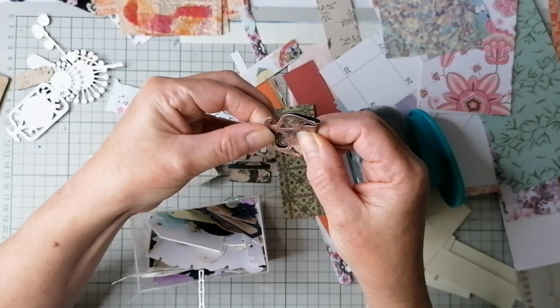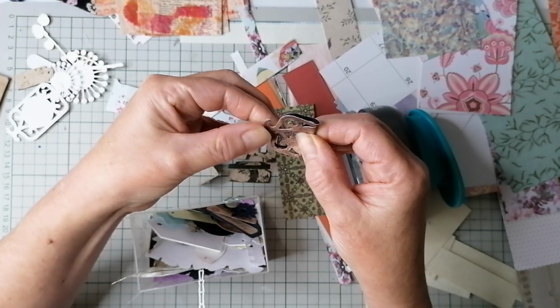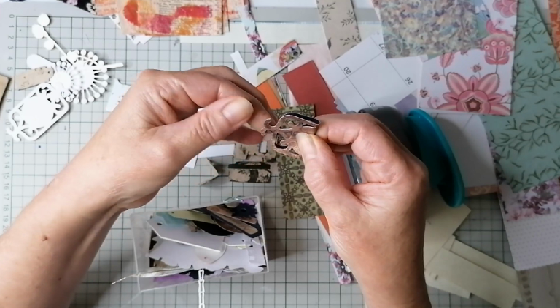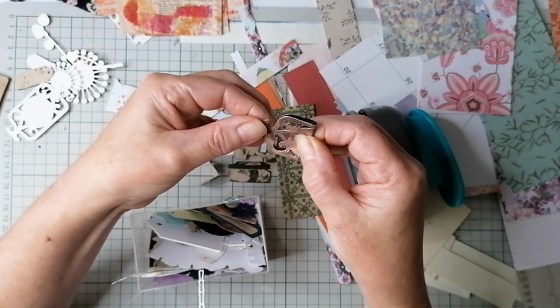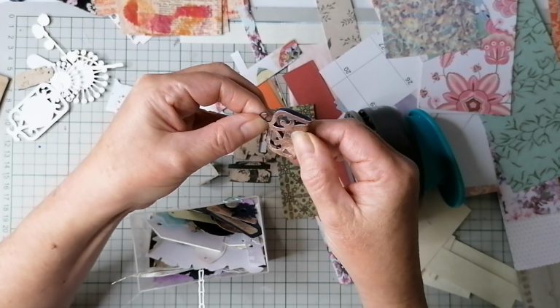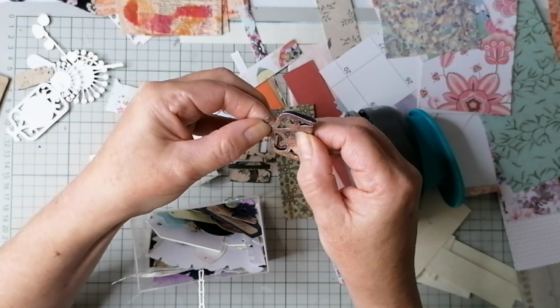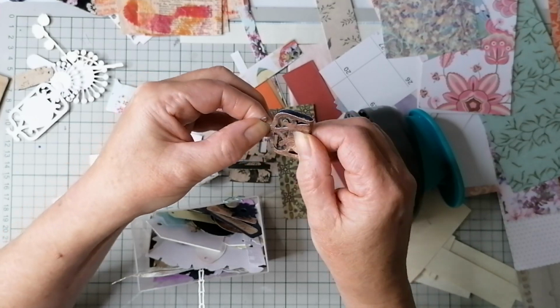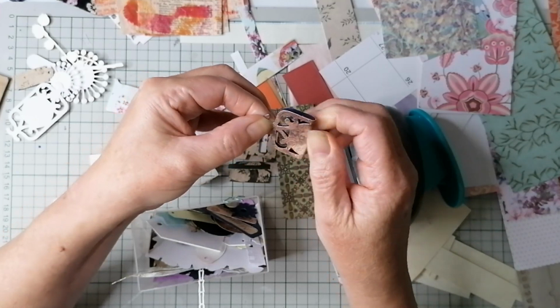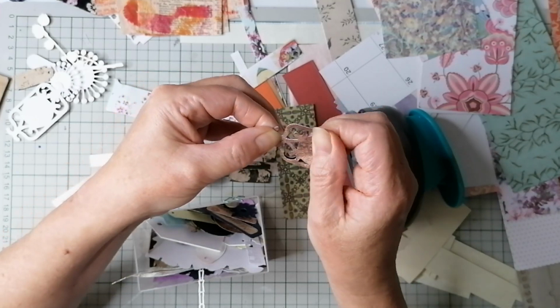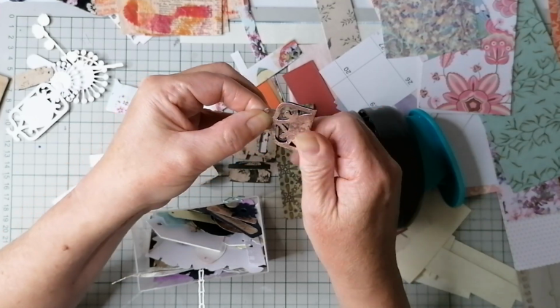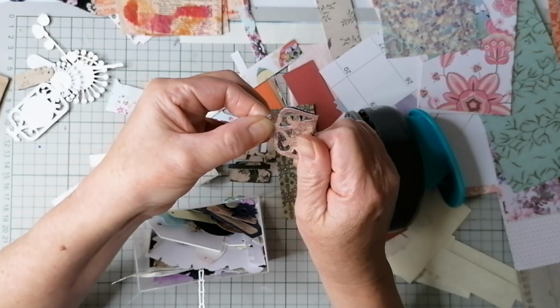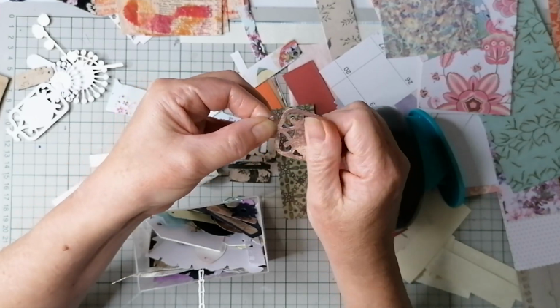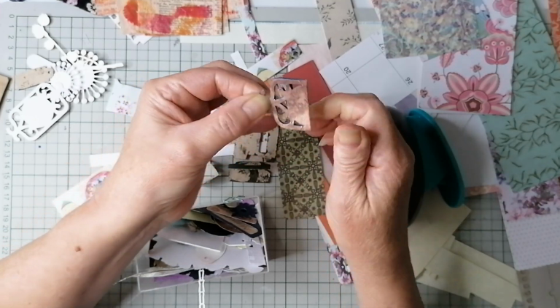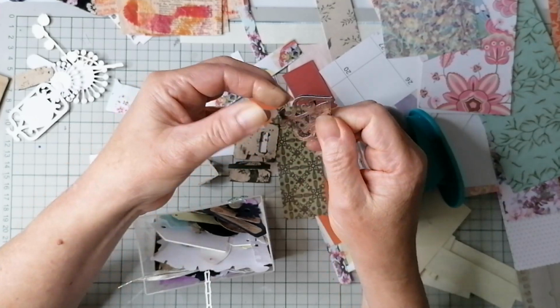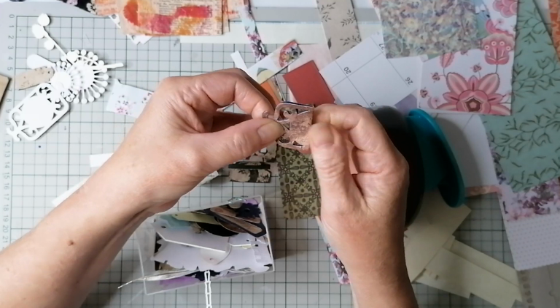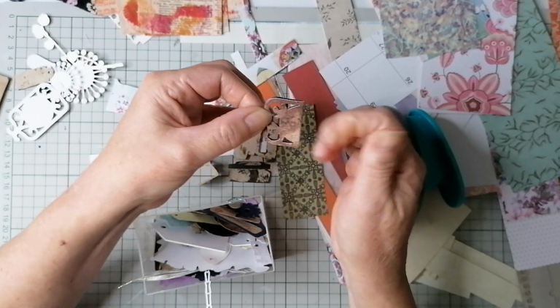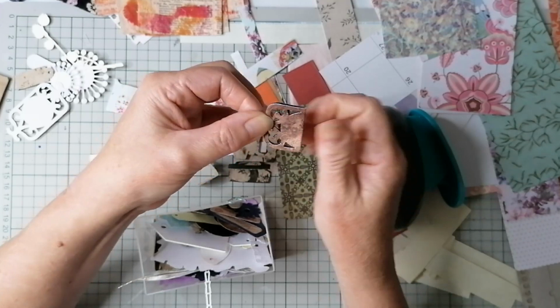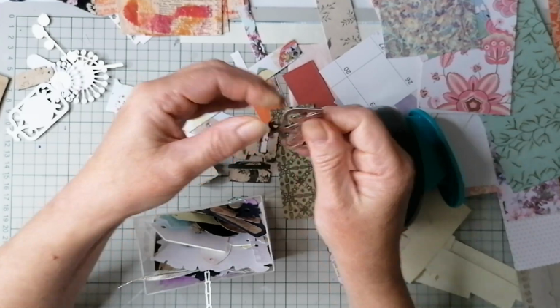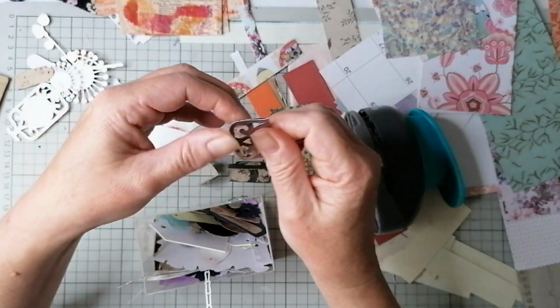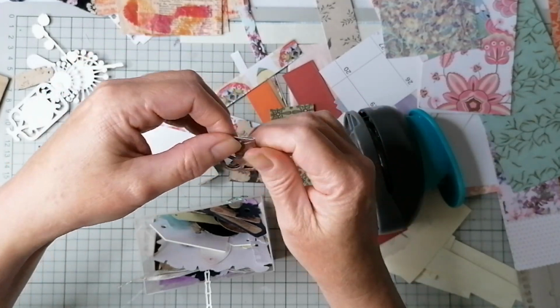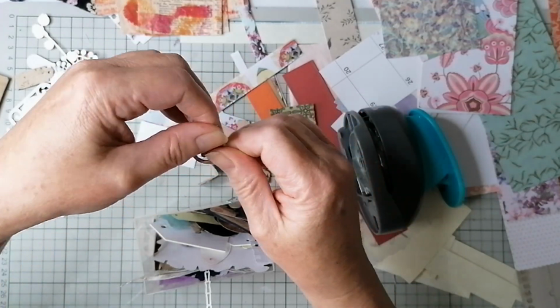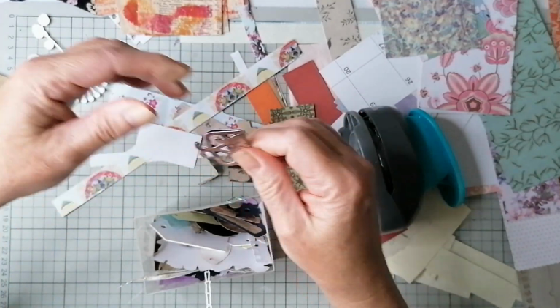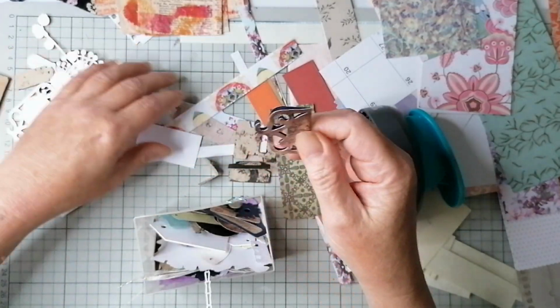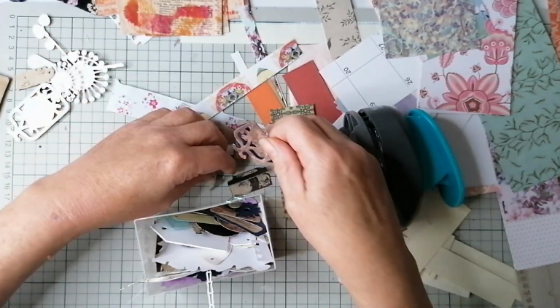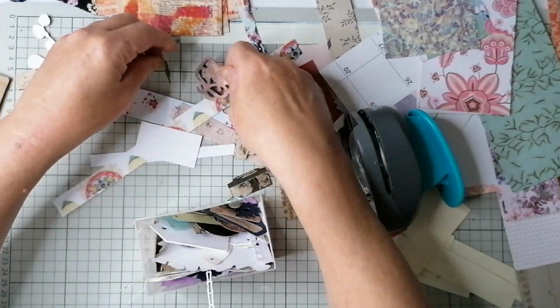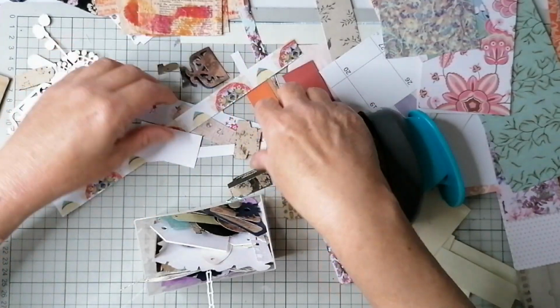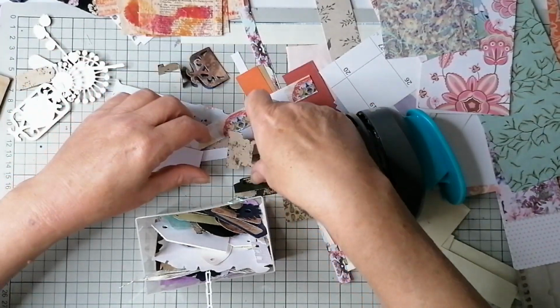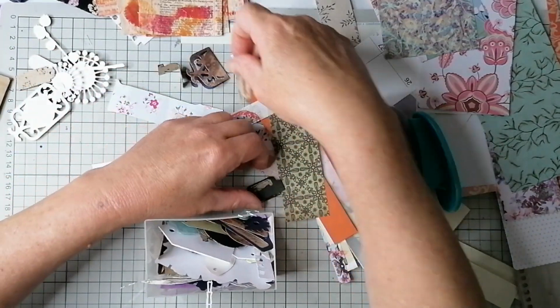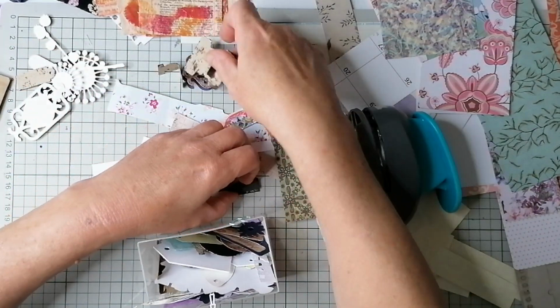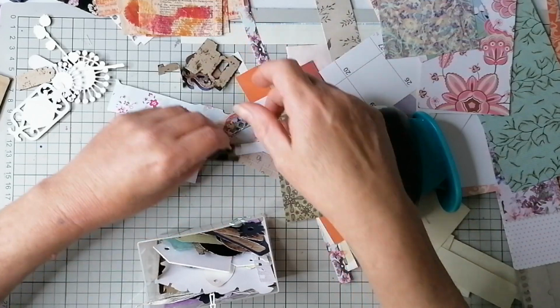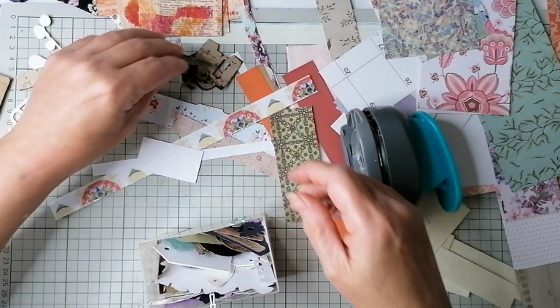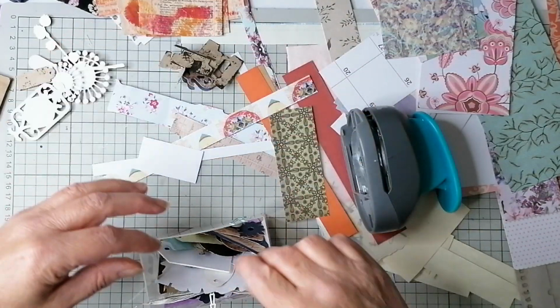Should get my scoreboard out, but I'm too lazy. Yeah, that'll make a nice tab. So we've got one, two, three, four.